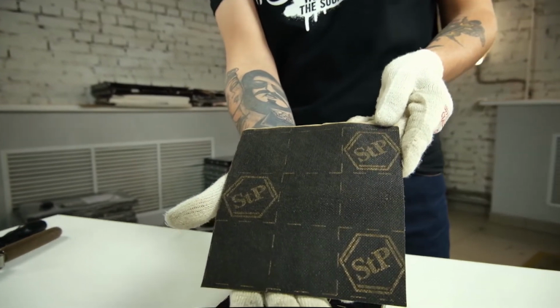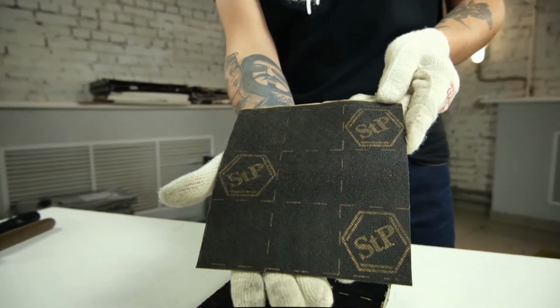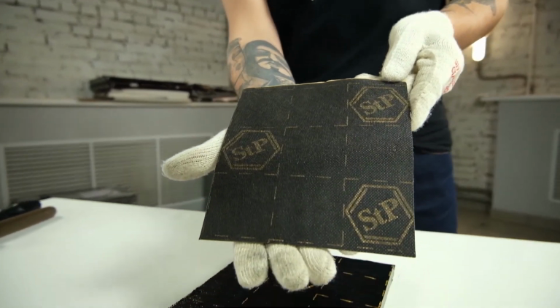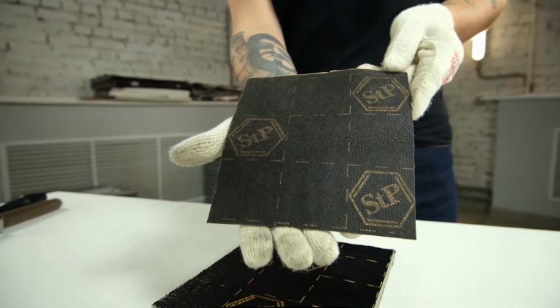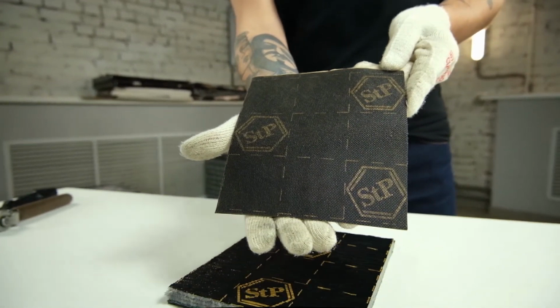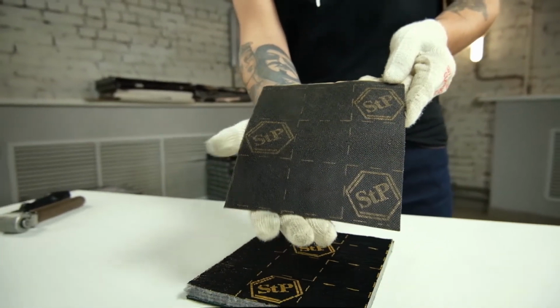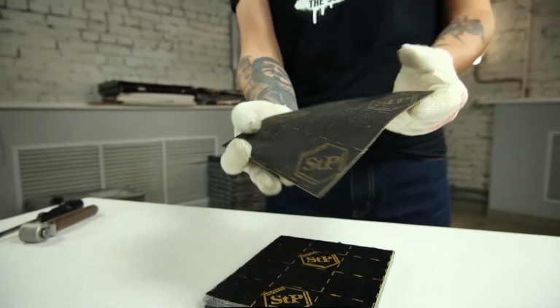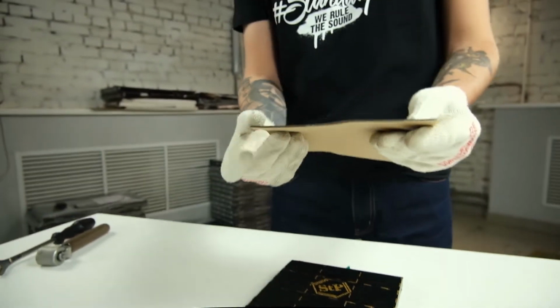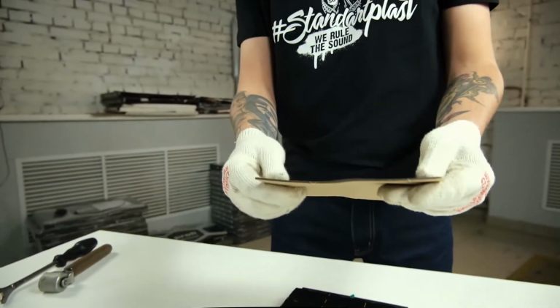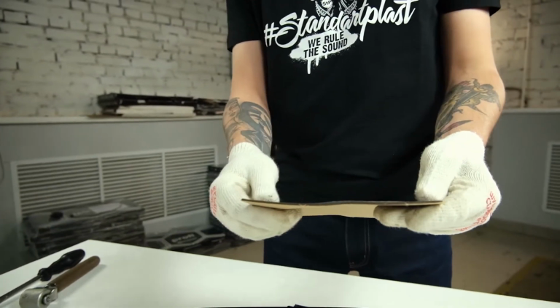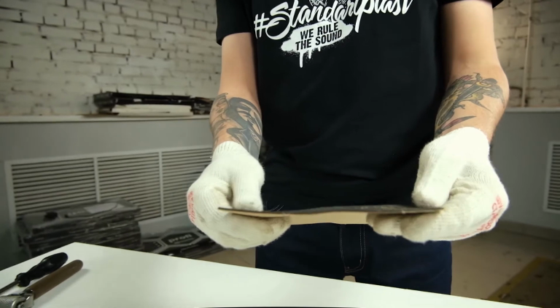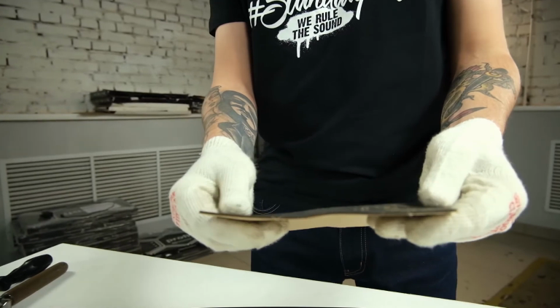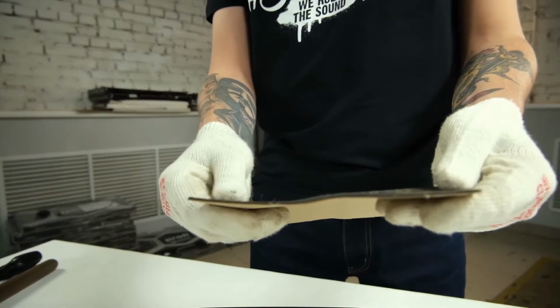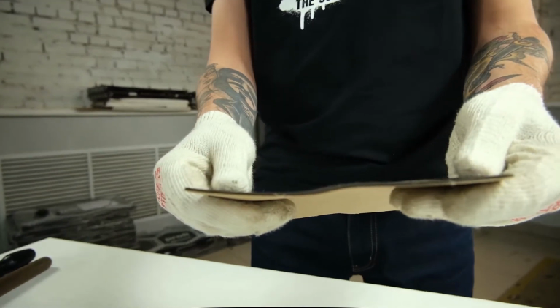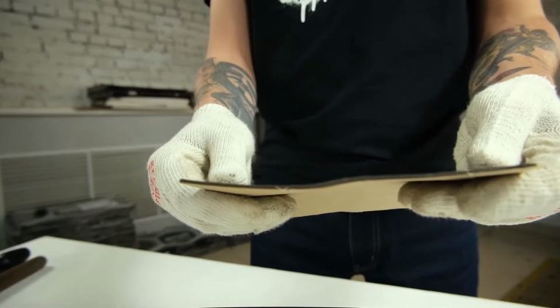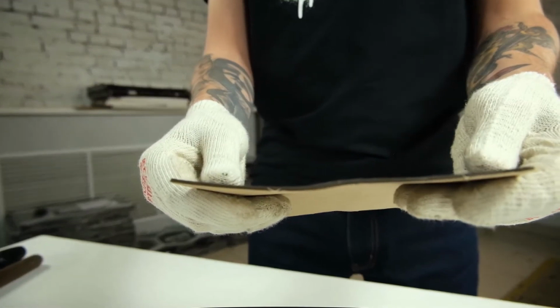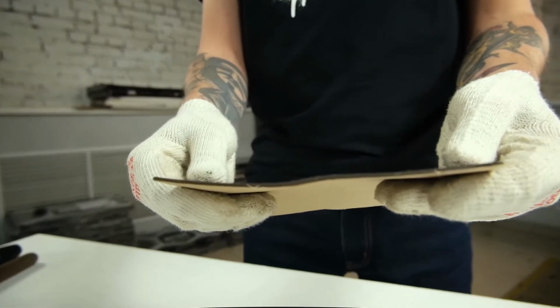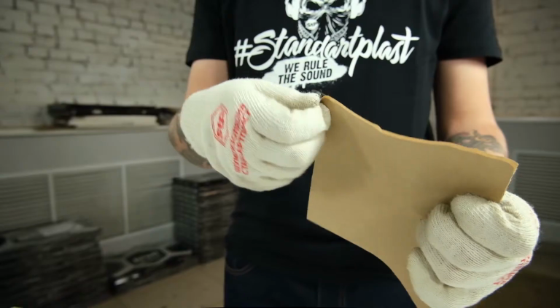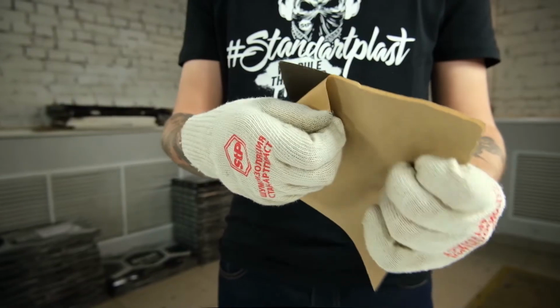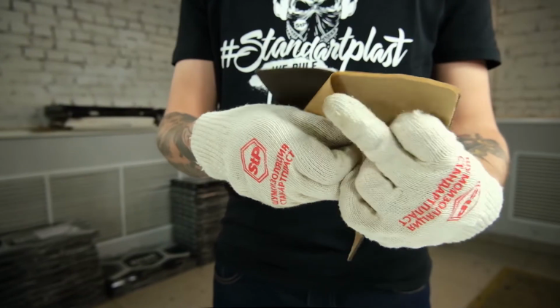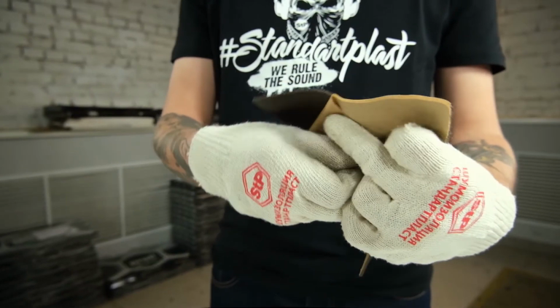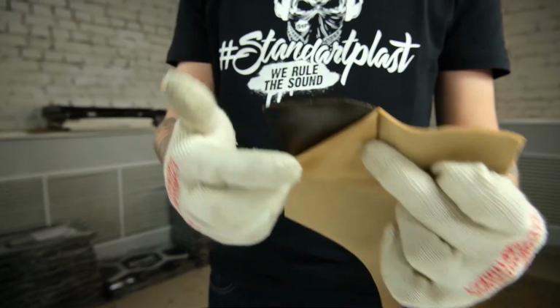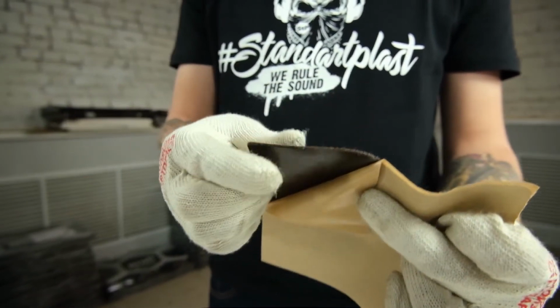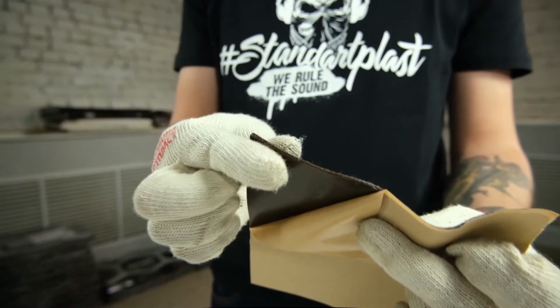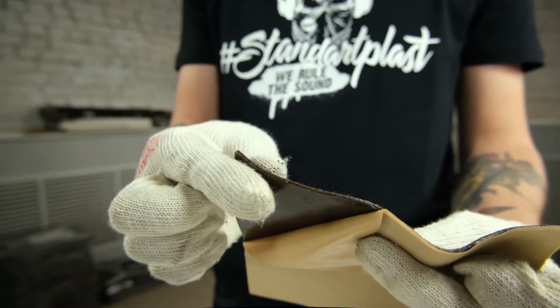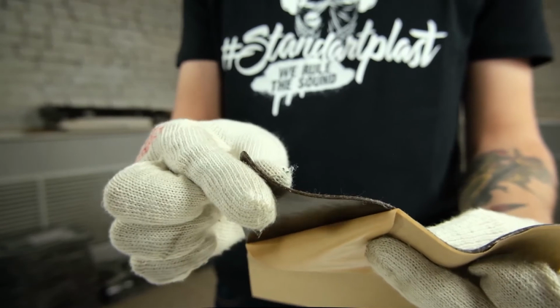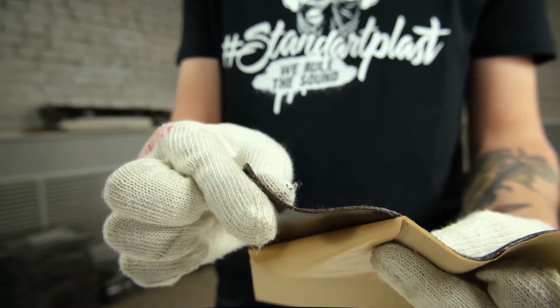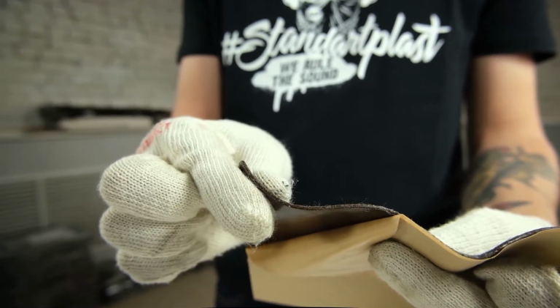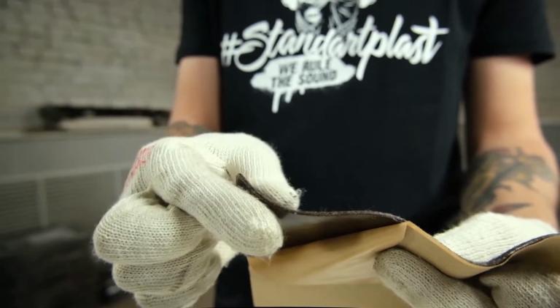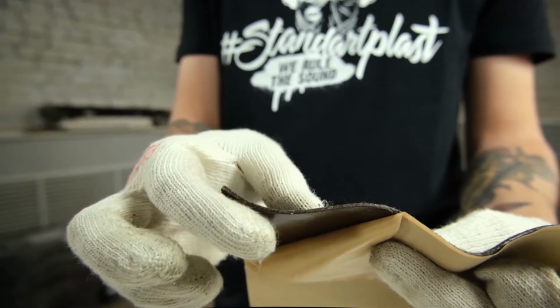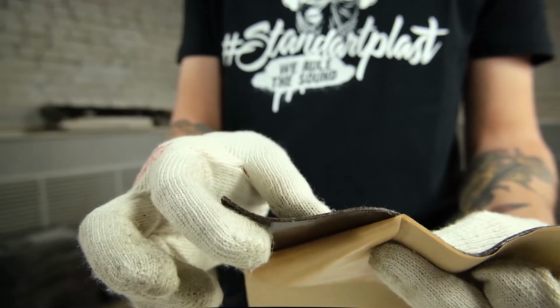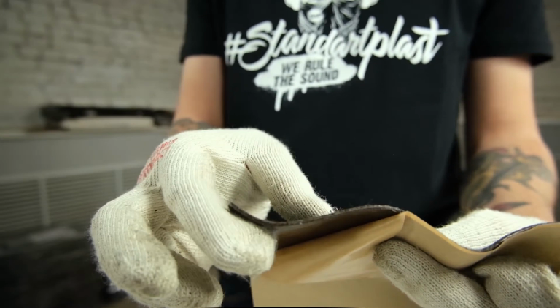Its facing layer is black non-woven fabric with a gold STP logo on it. The acting layer is a sticky, highly filled polymer substance covered with anti-adhesive paper.